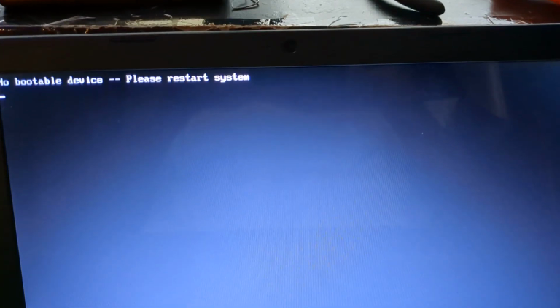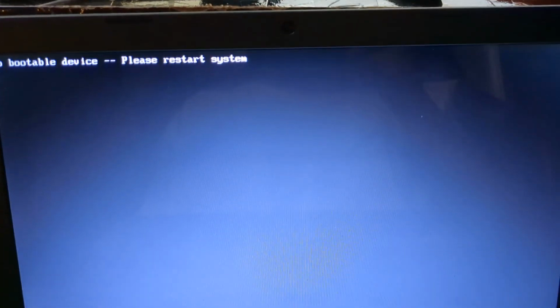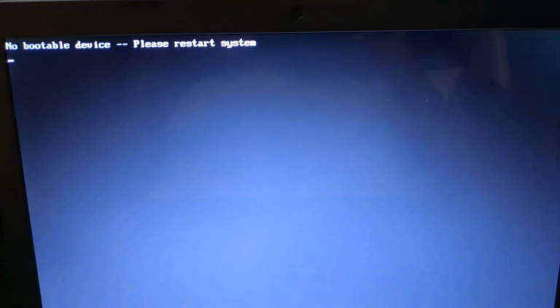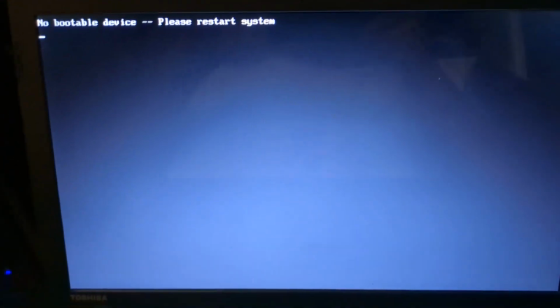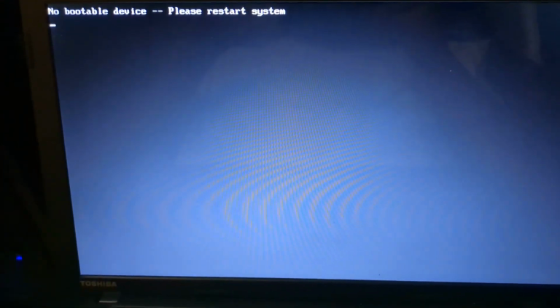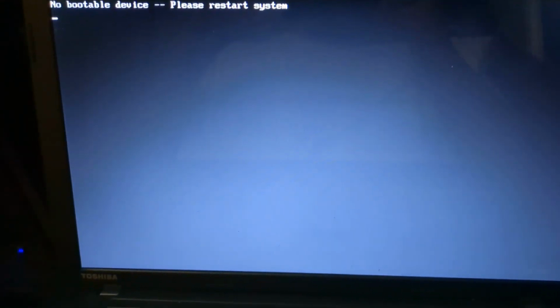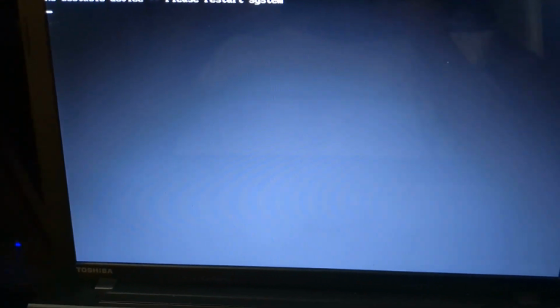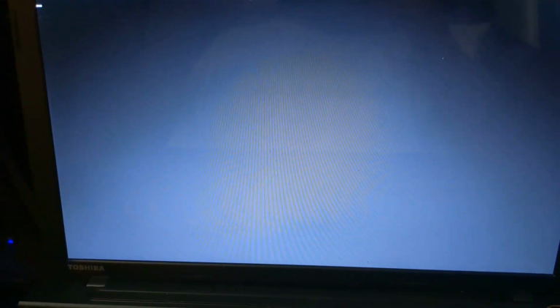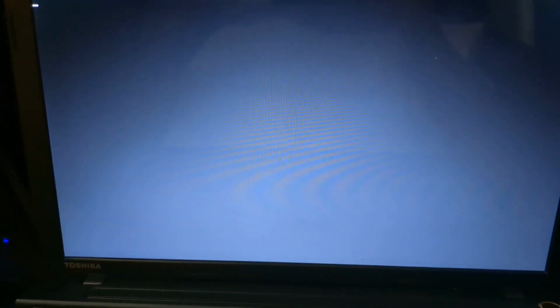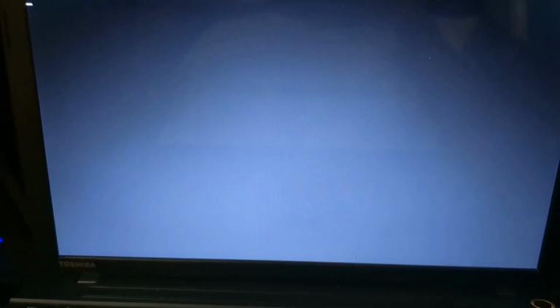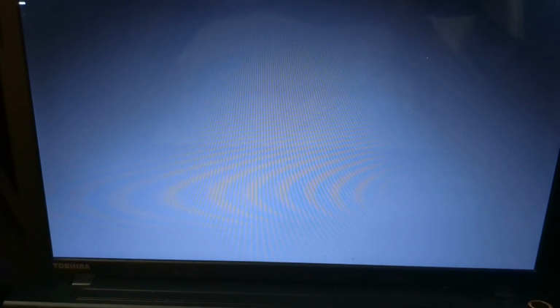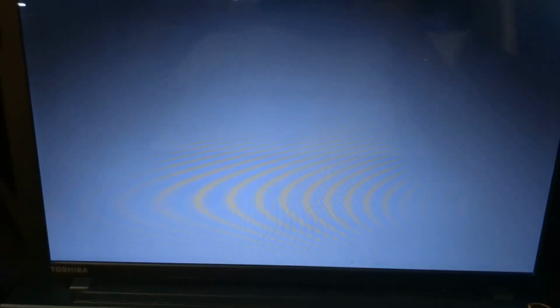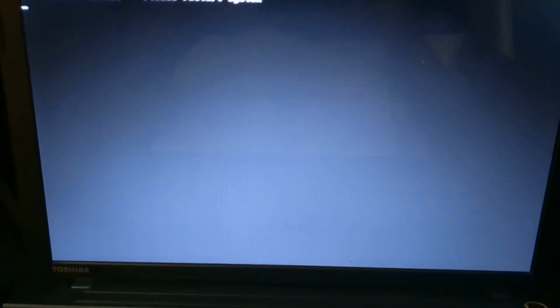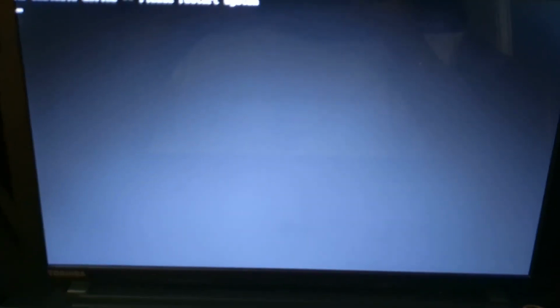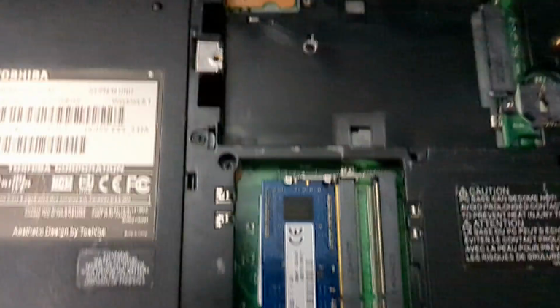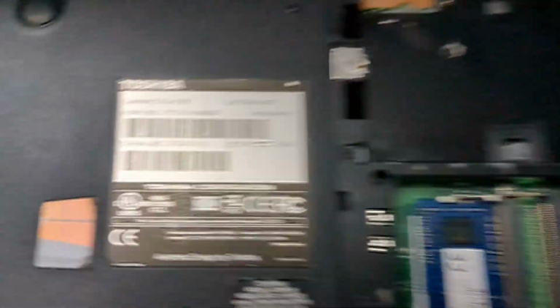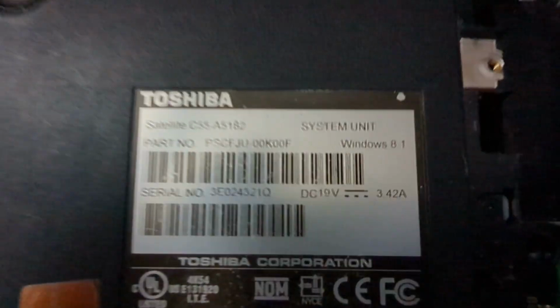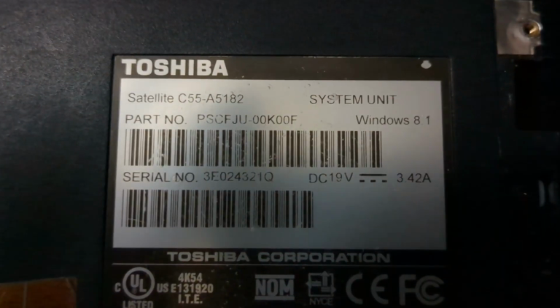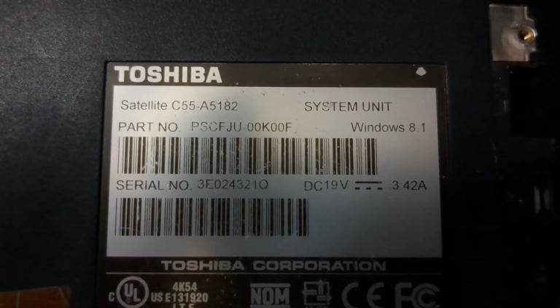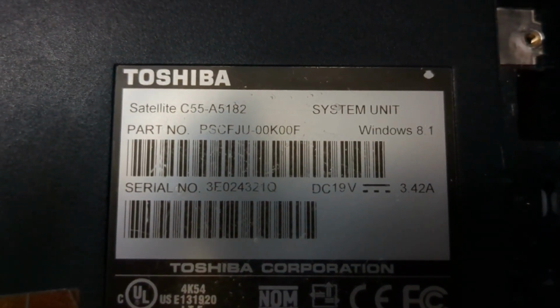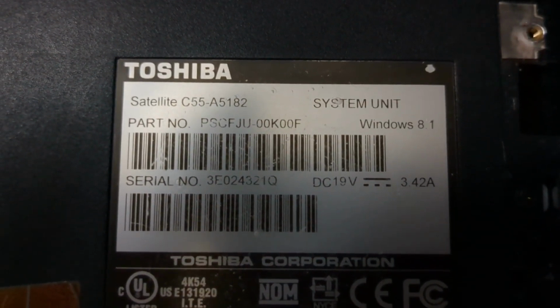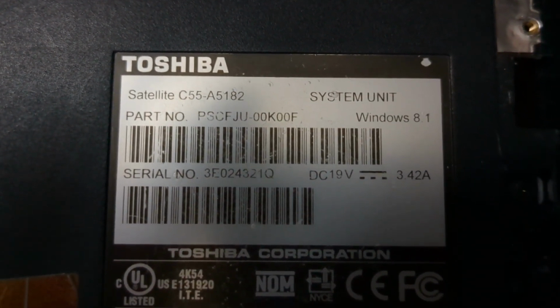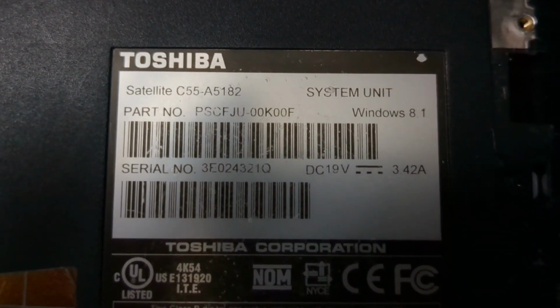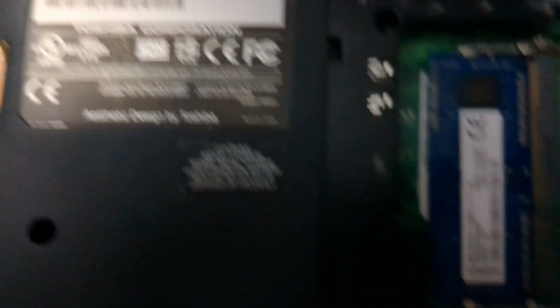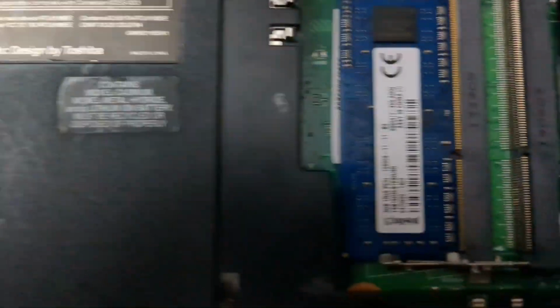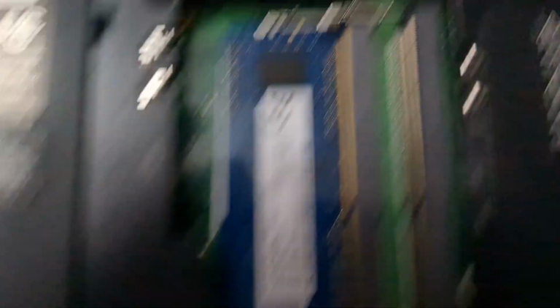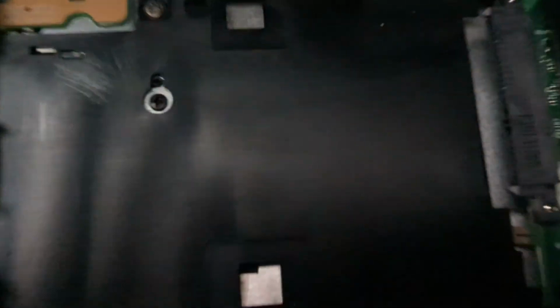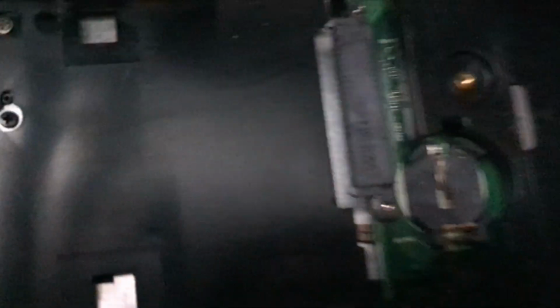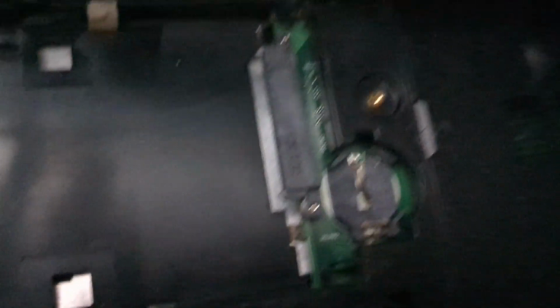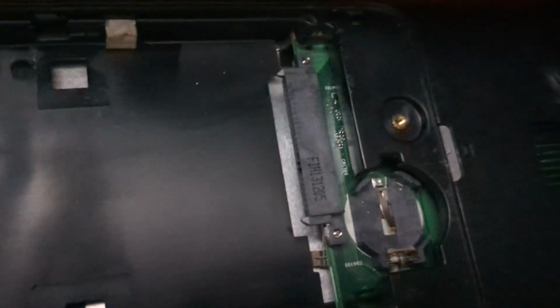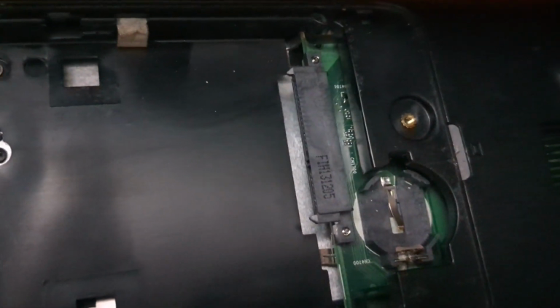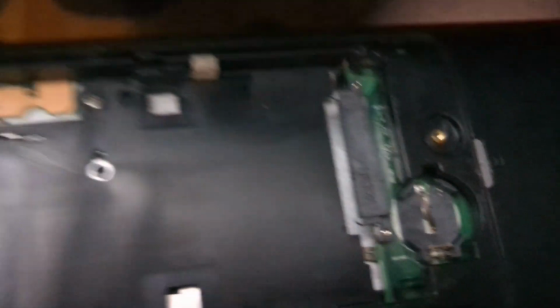It's been like 10 seconds for YouTube but for me it was about 20 minutes. Here's what happened. In this specific model — this is the C55A5182 — there were no pins by the battery like everyone was talking about.